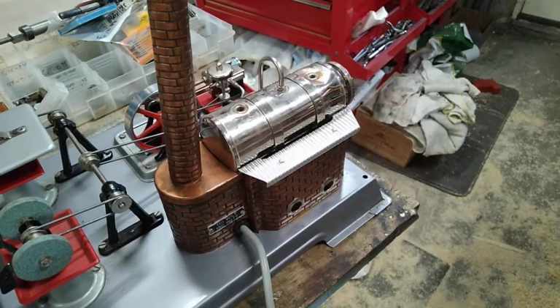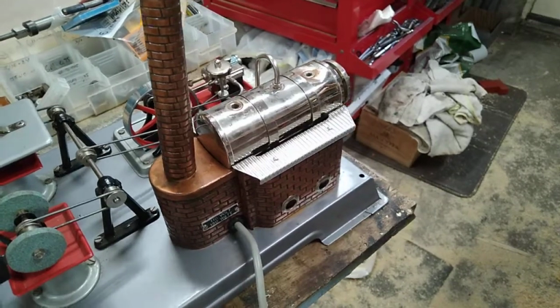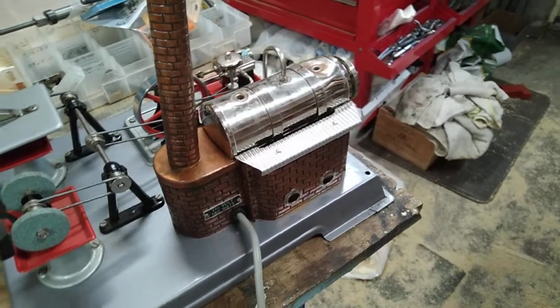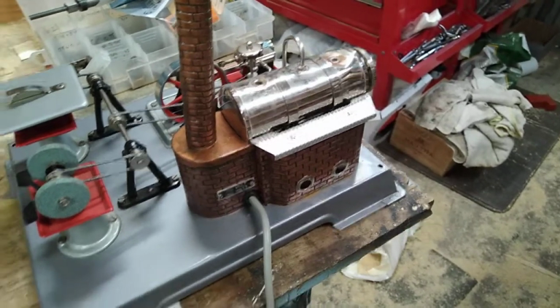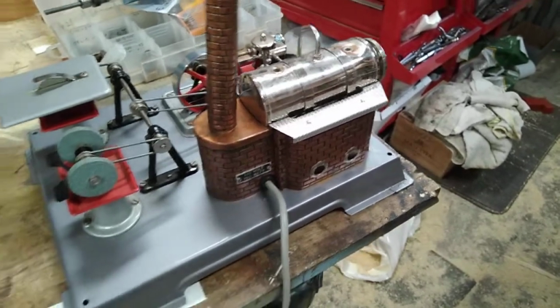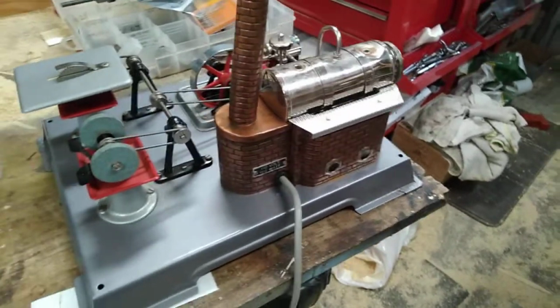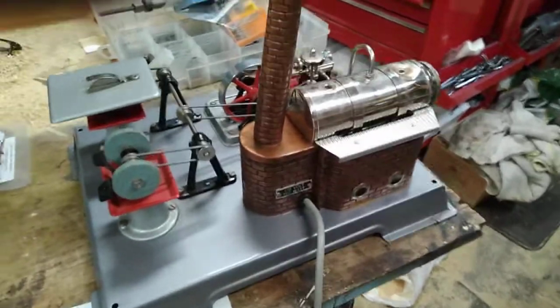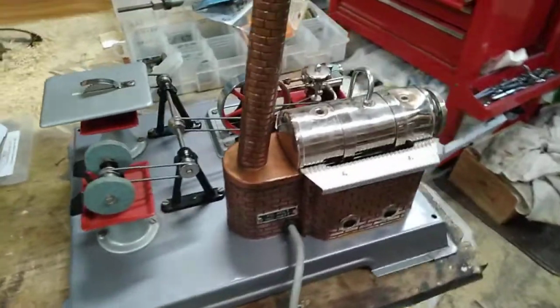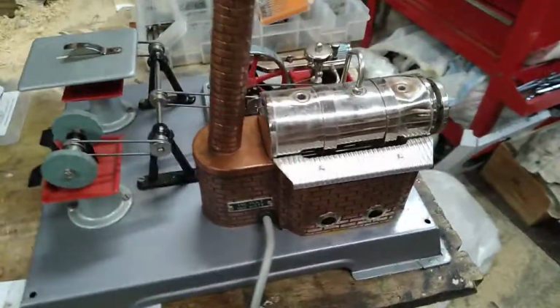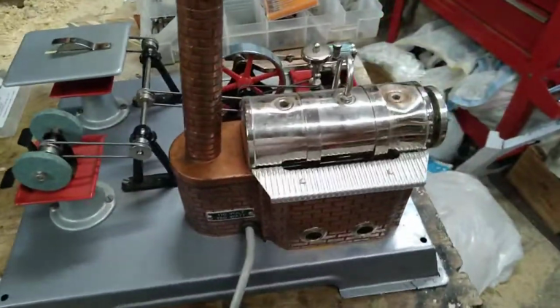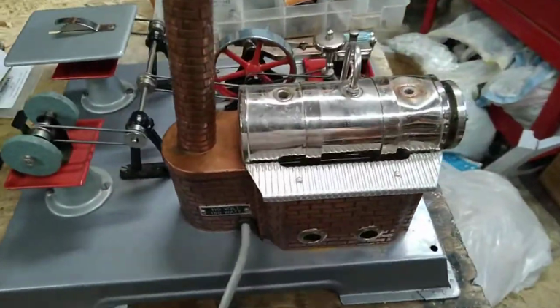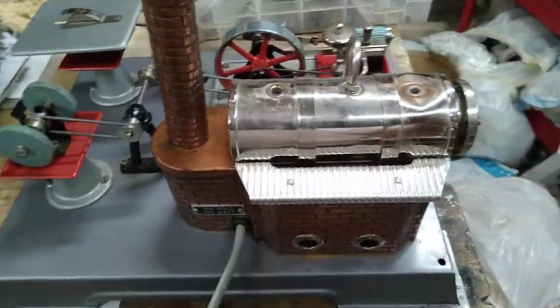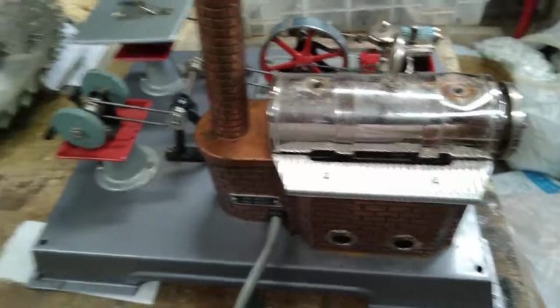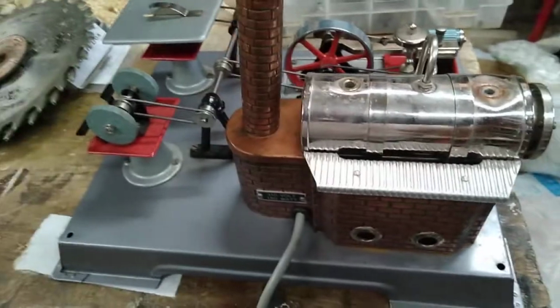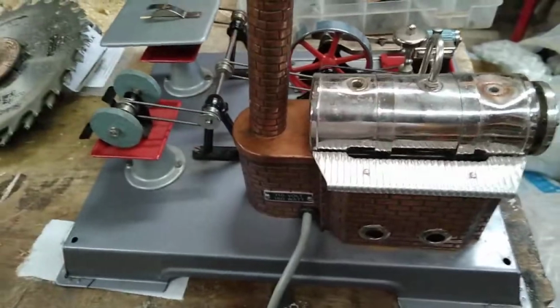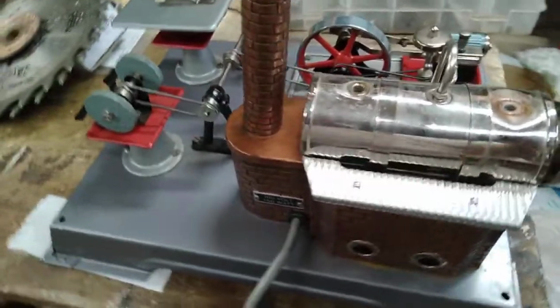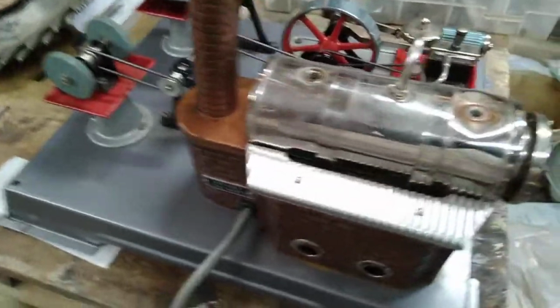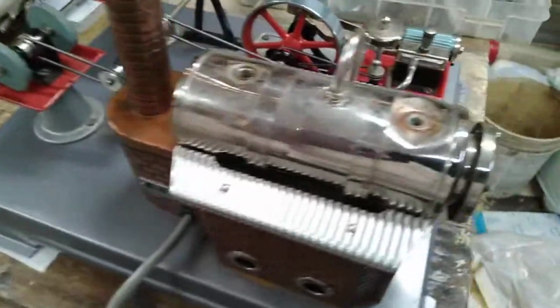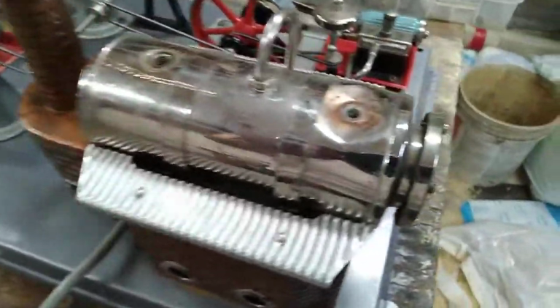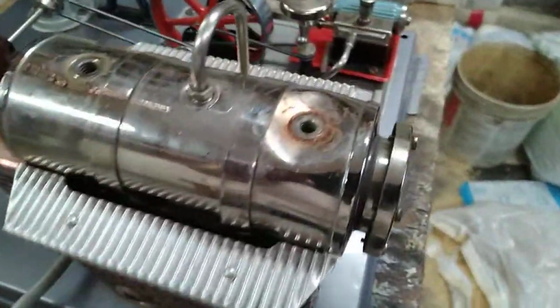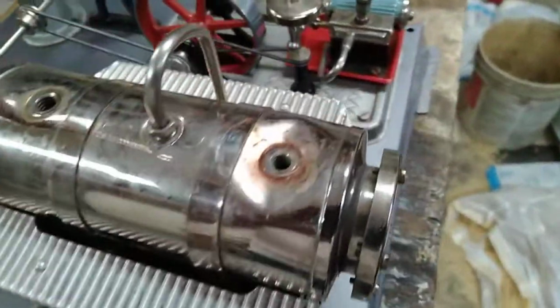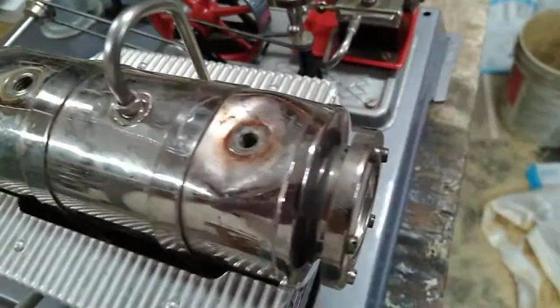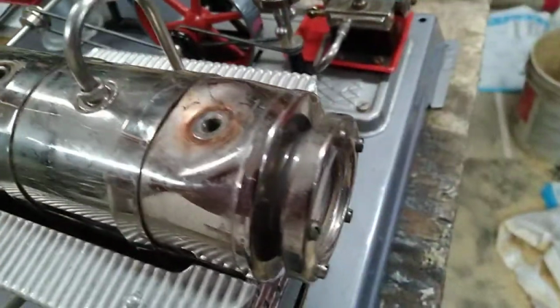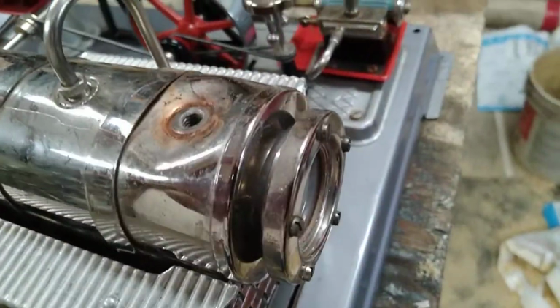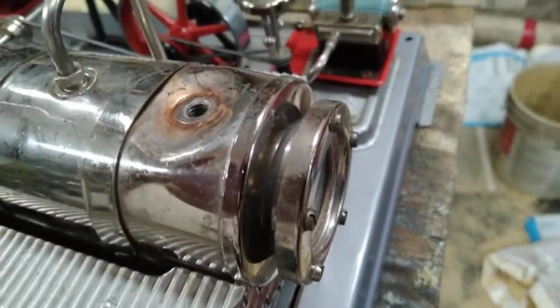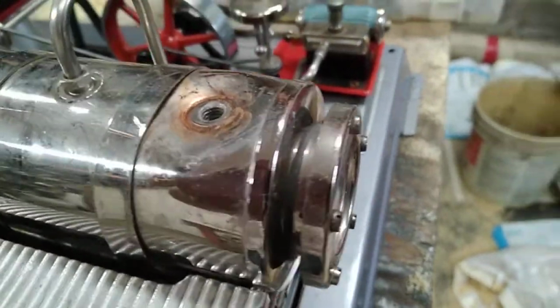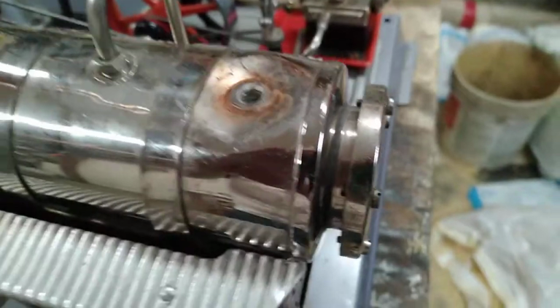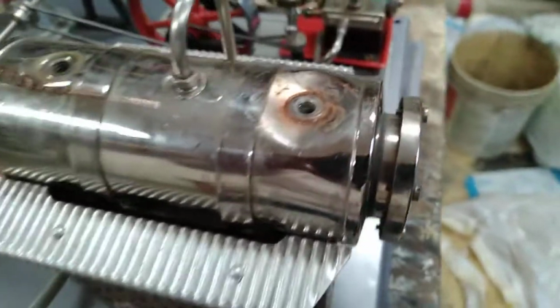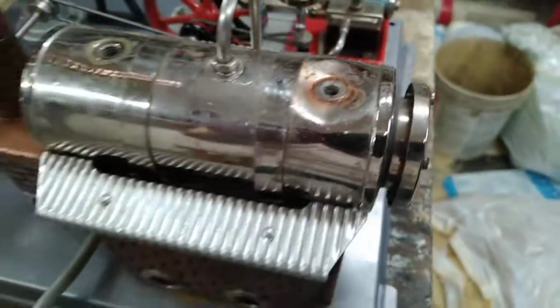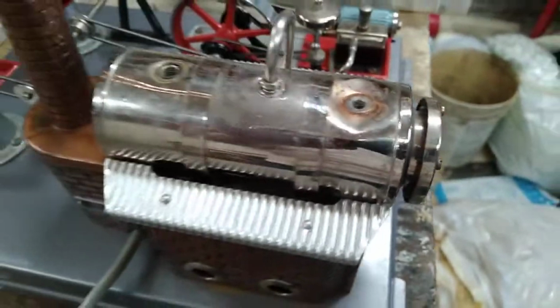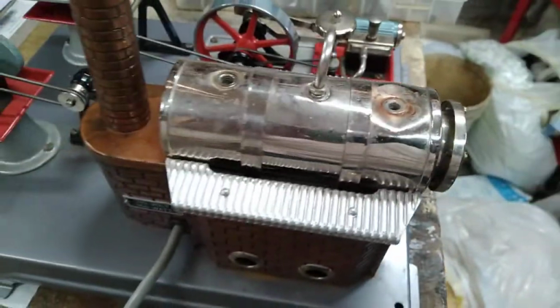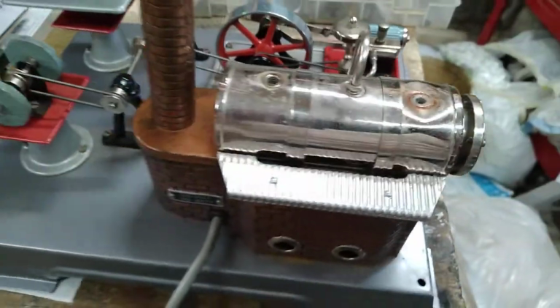Hi folks, this is Bruce. Just received this in the mail today. It's in good shape other than this massive dent right here, and I'm going to try to get it out, so we'll see what happens.